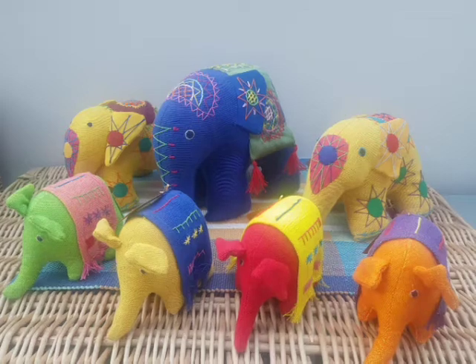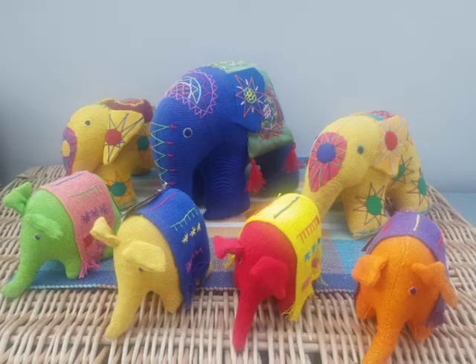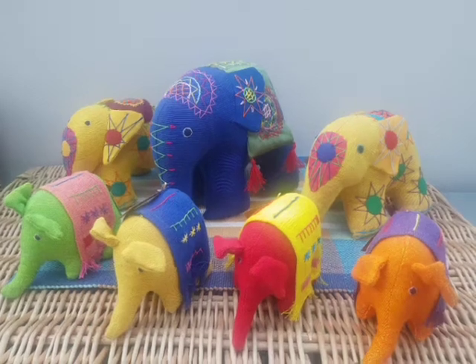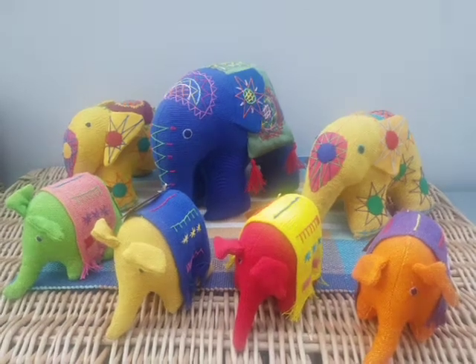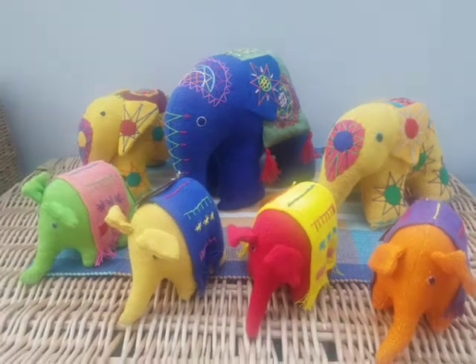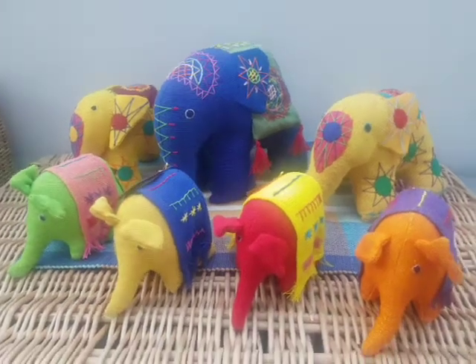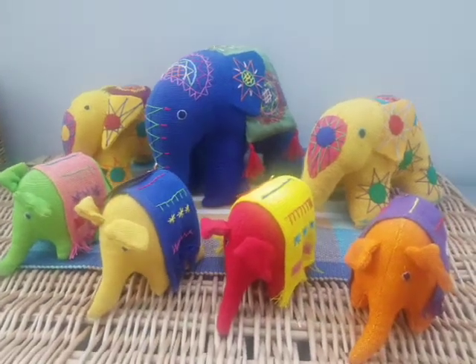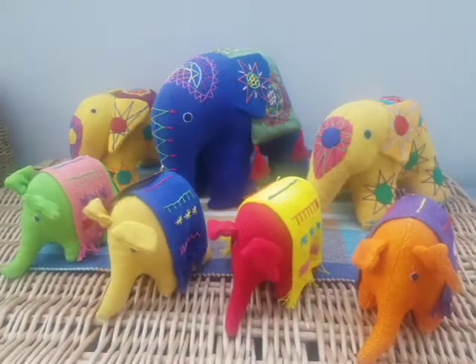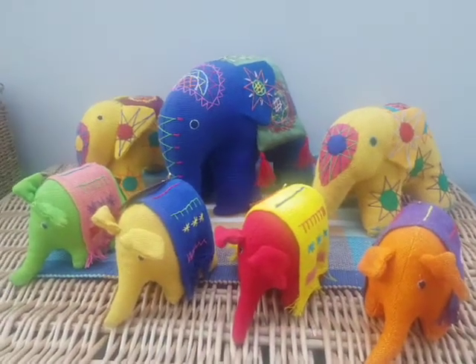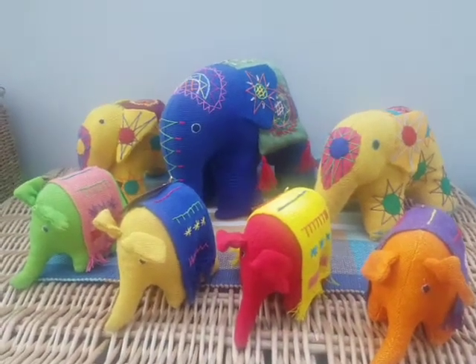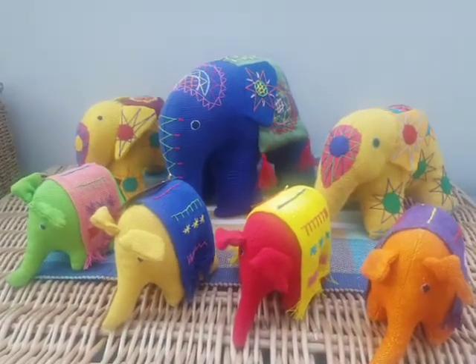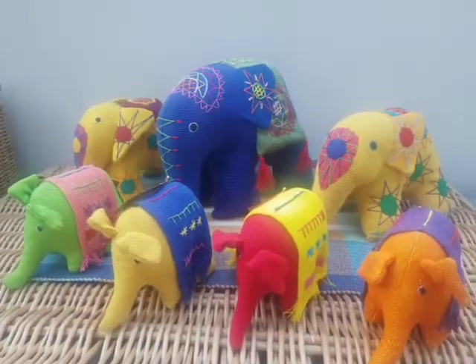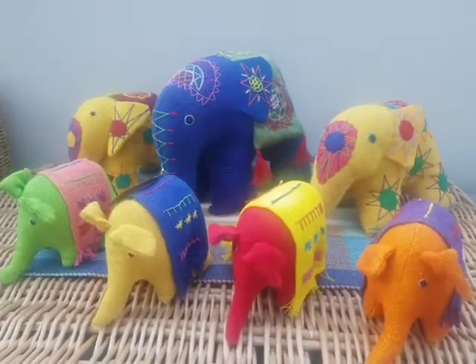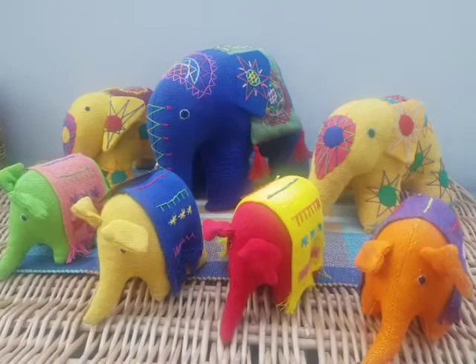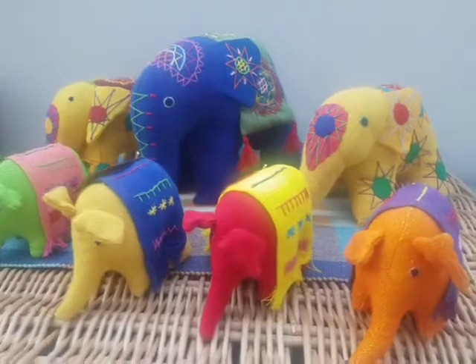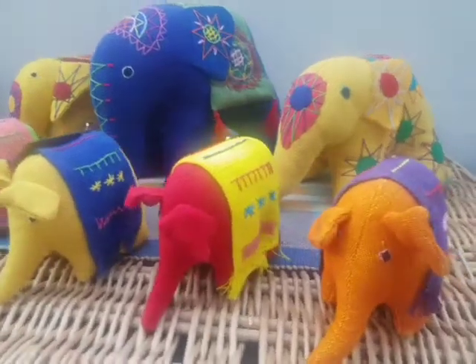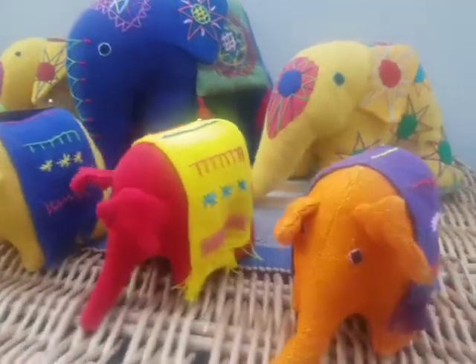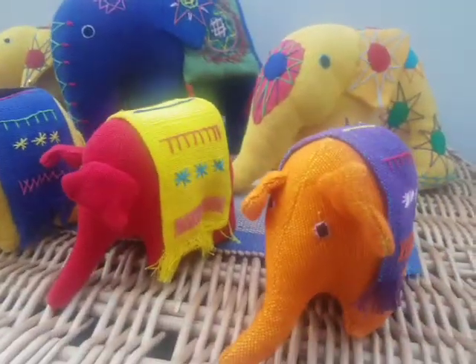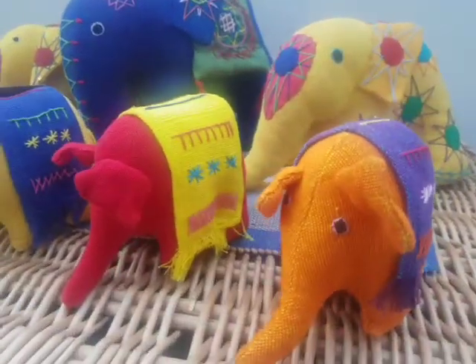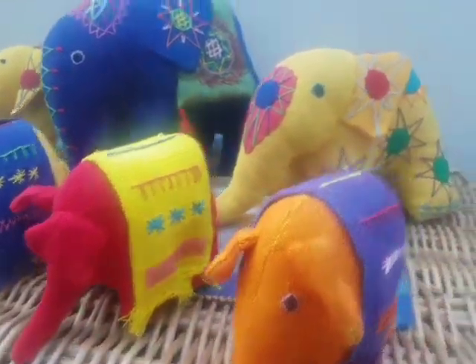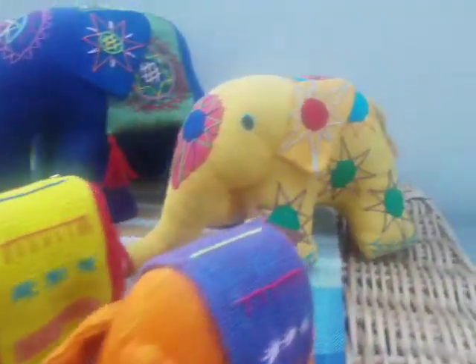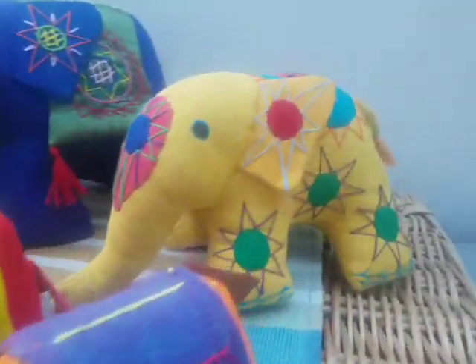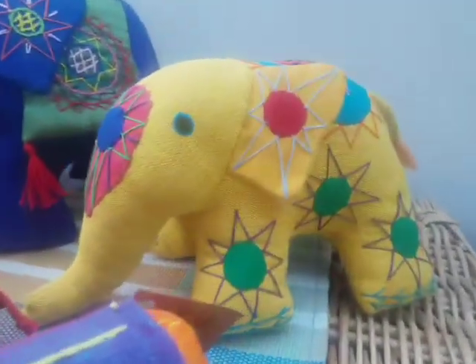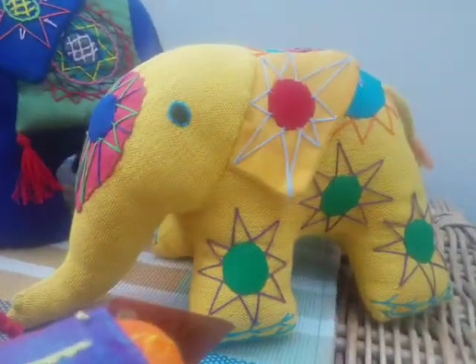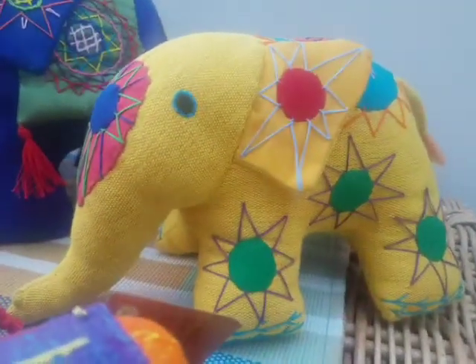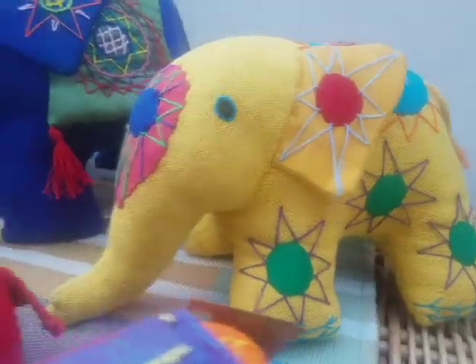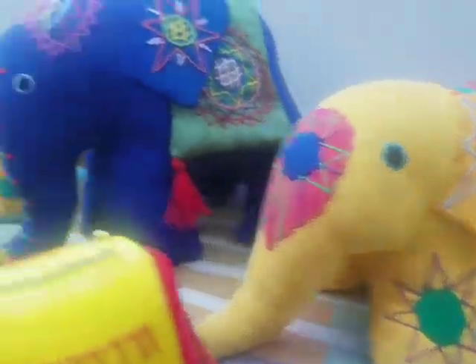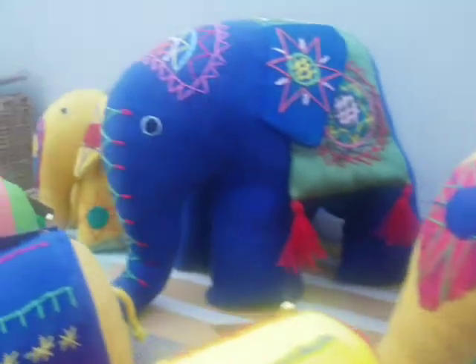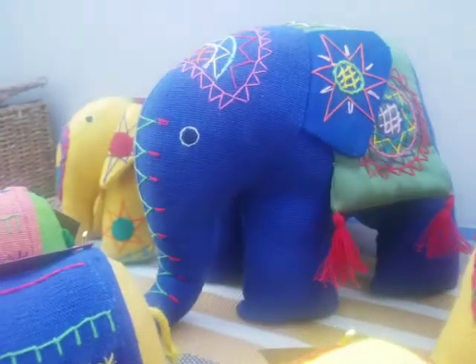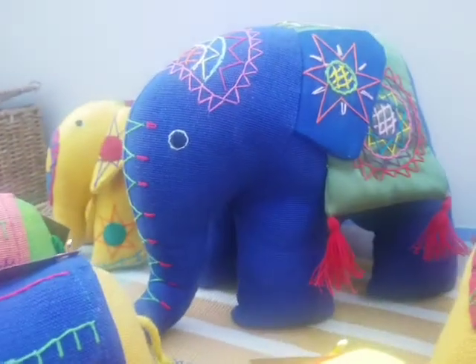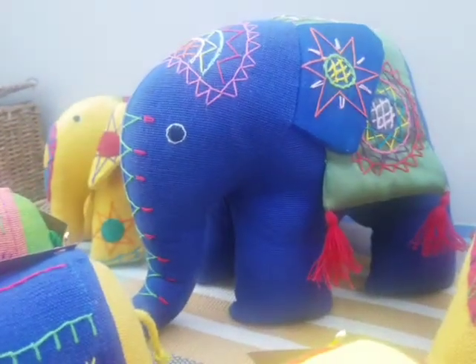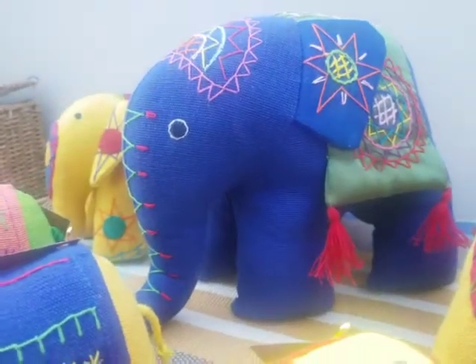Hi, so we've got three different types of elephants. We've got what we call the small, this is the medium, and that is the large.